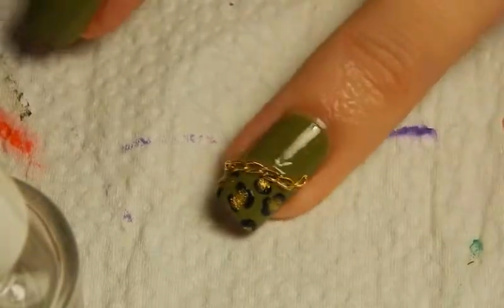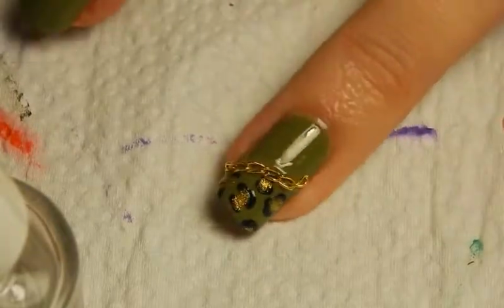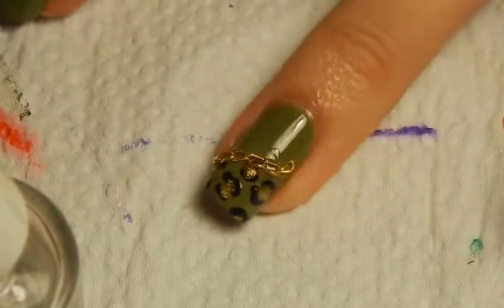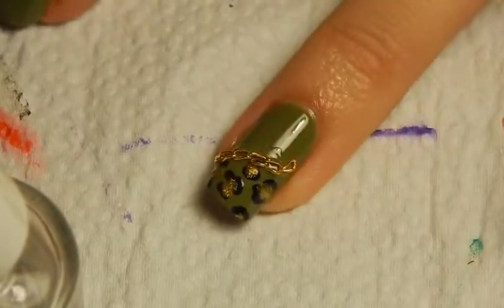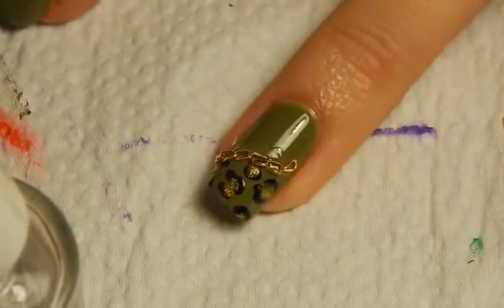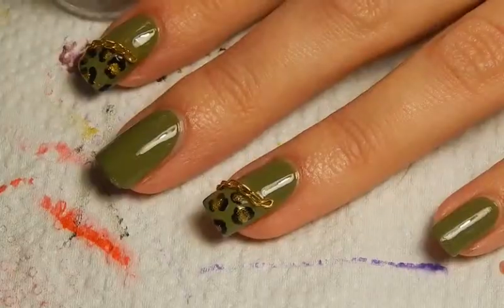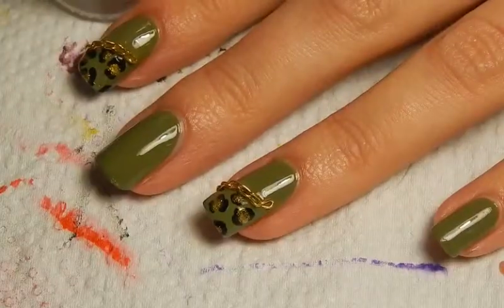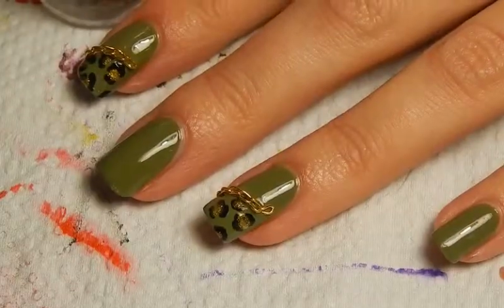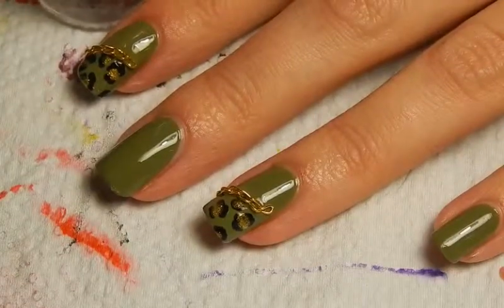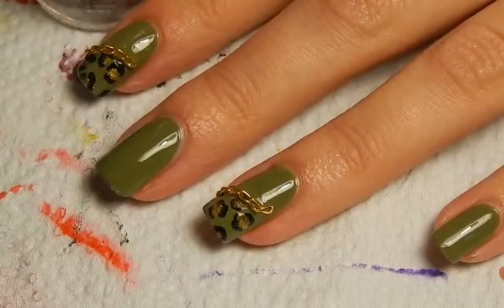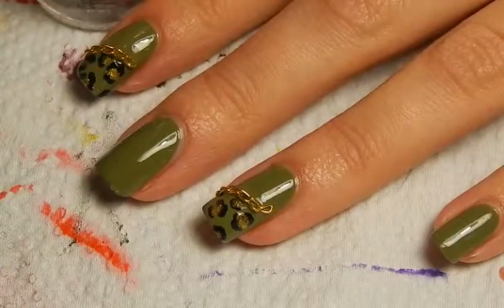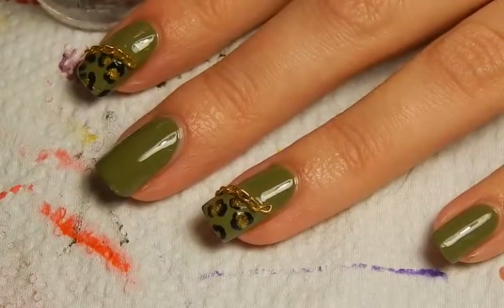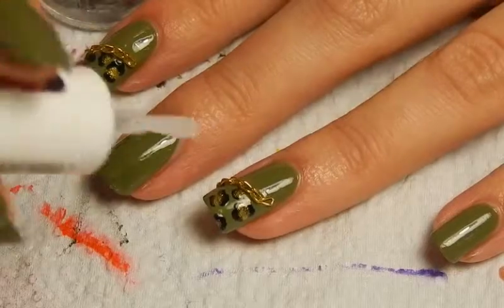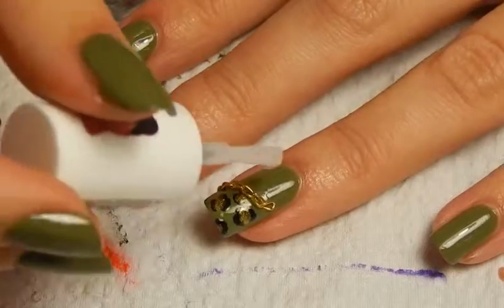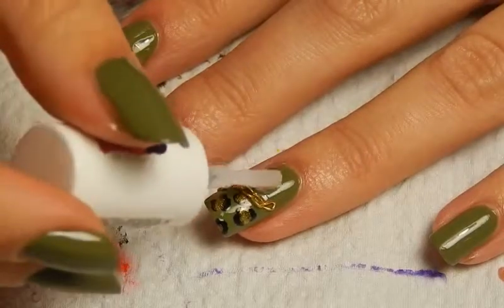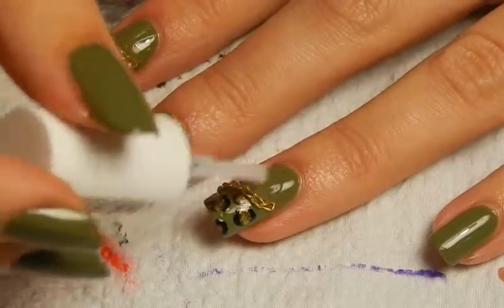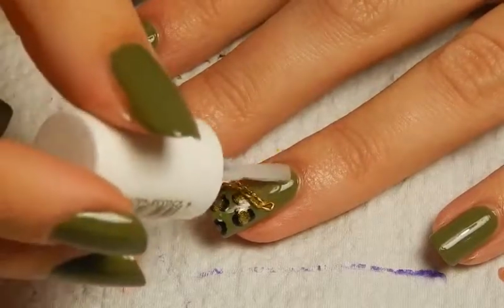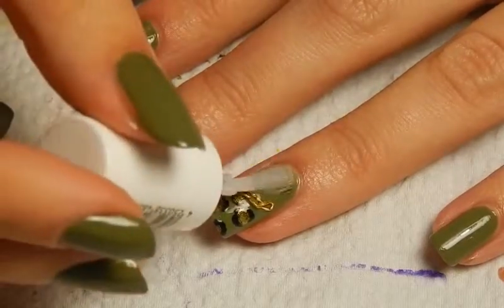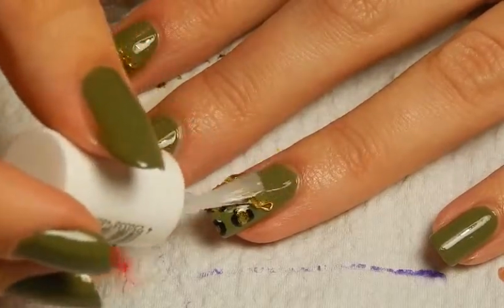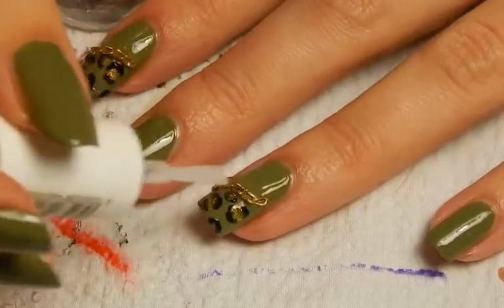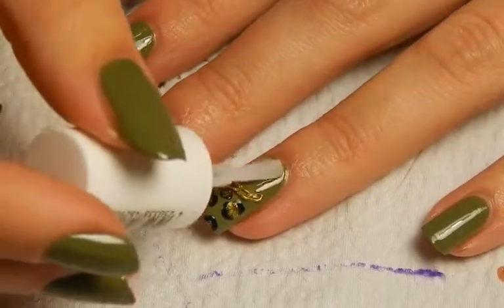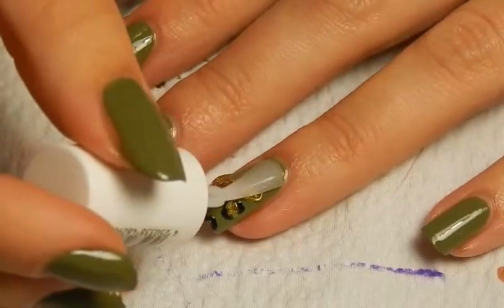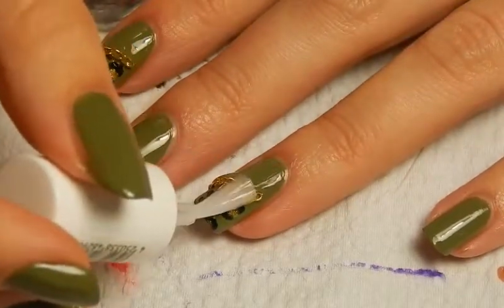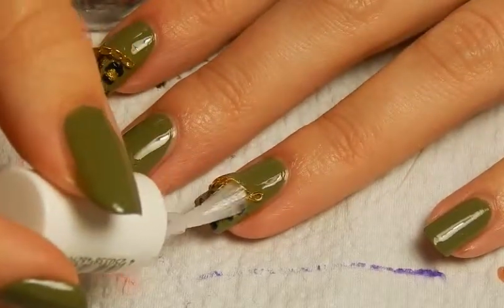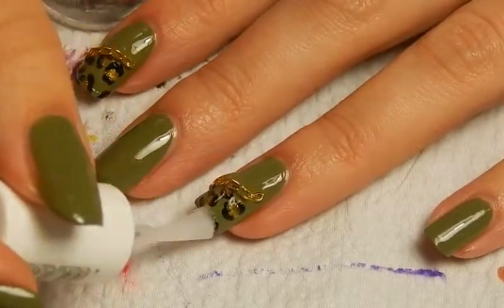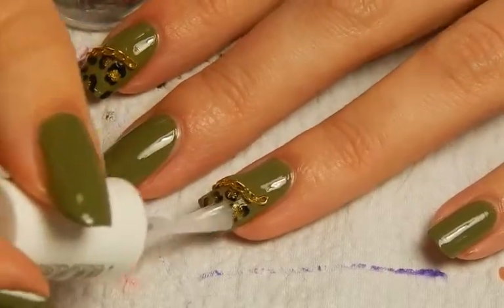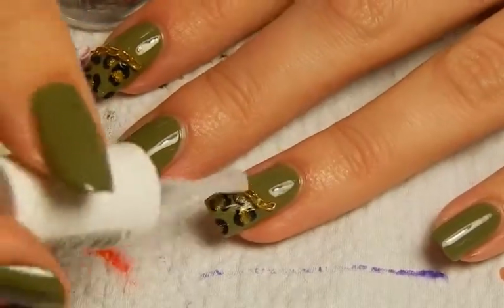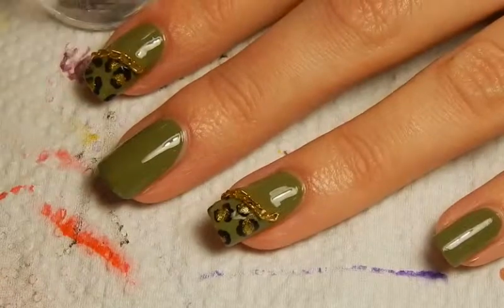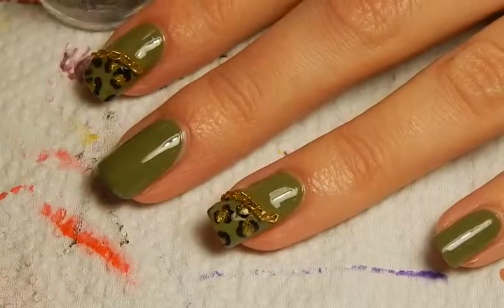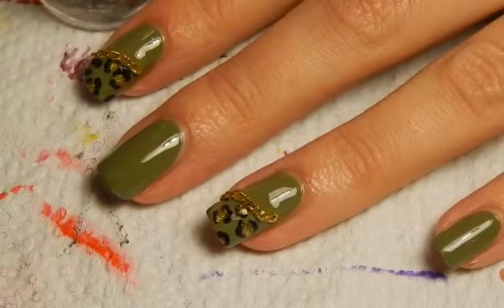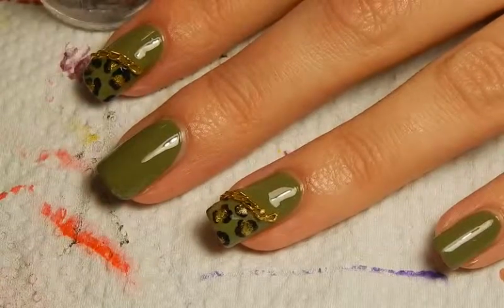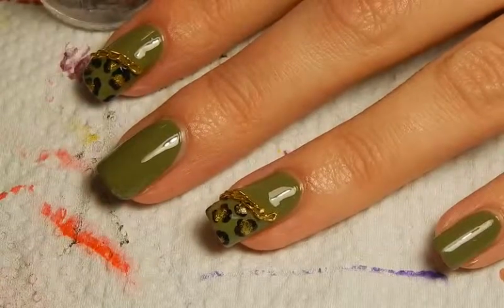And that's done. Then it's time to apply some top coat just to protect the nails and the design. I'm still using the yellow top coat by Essence, by the way.